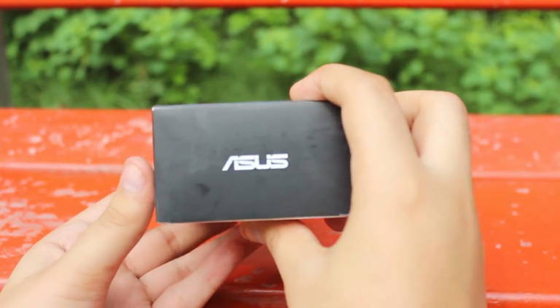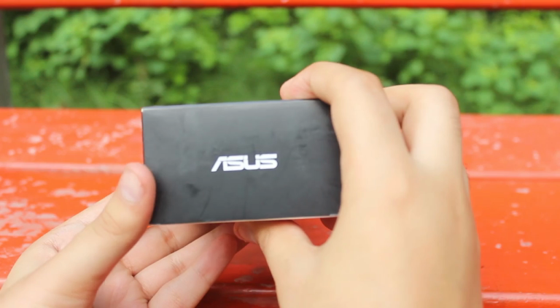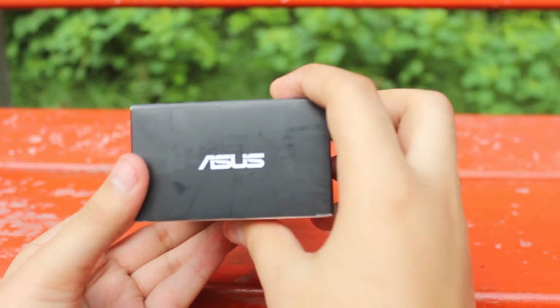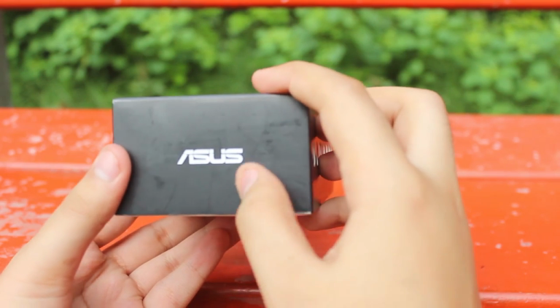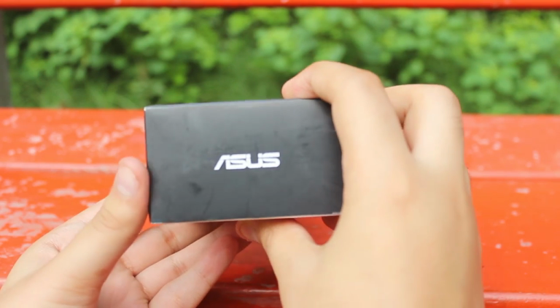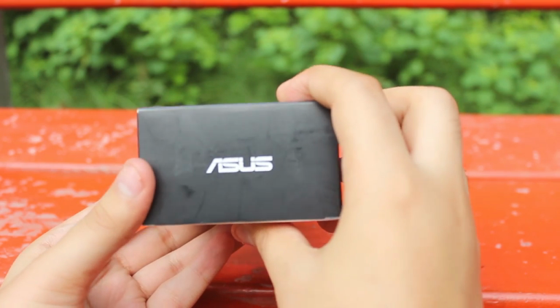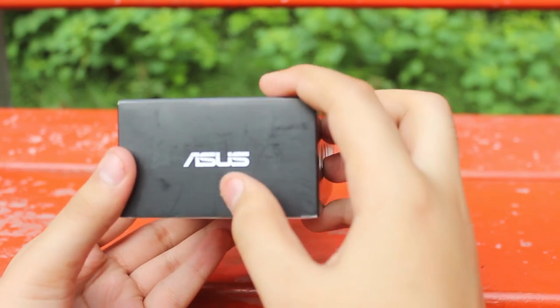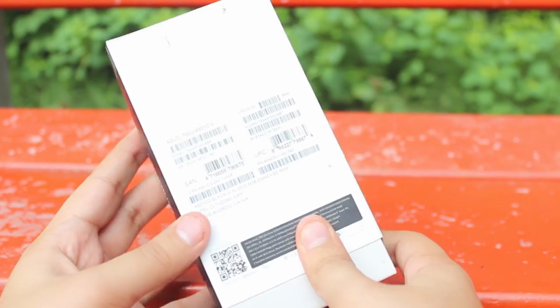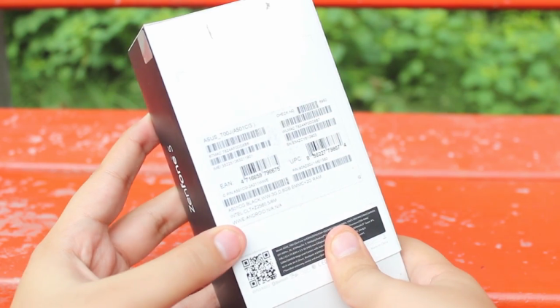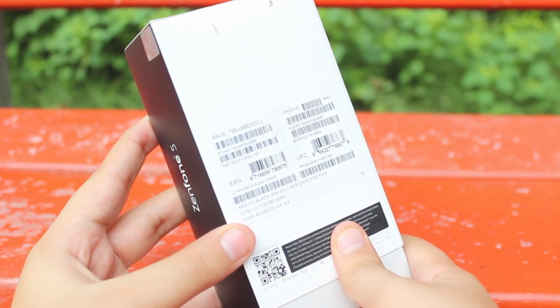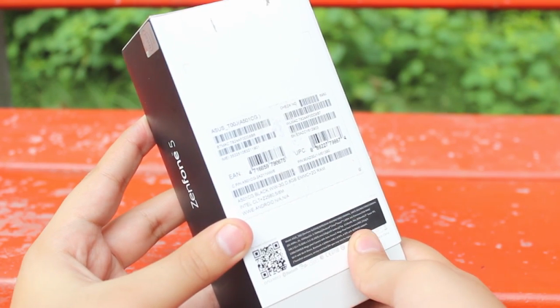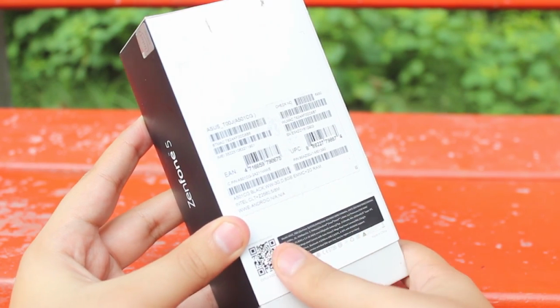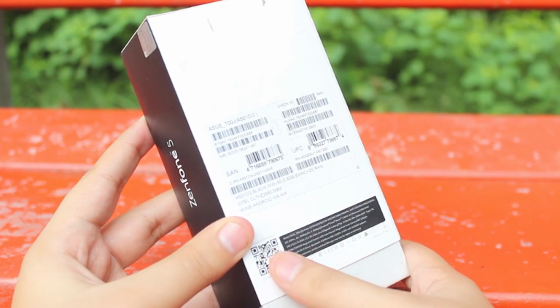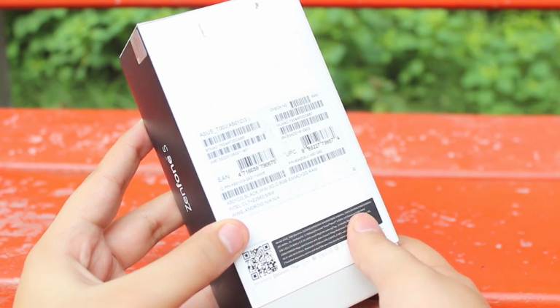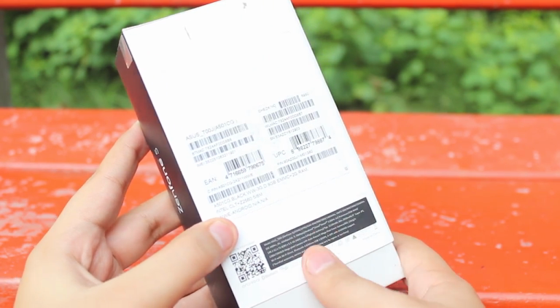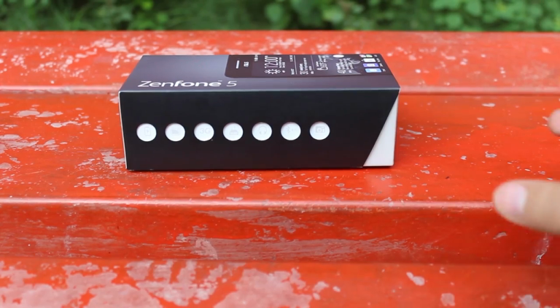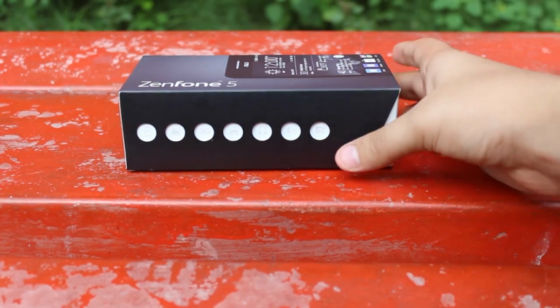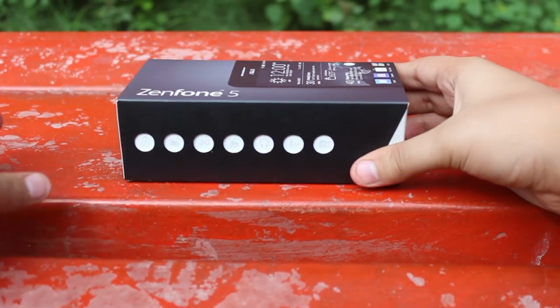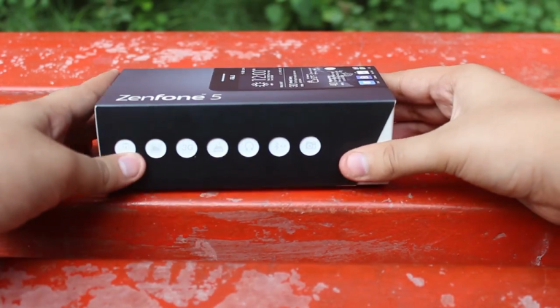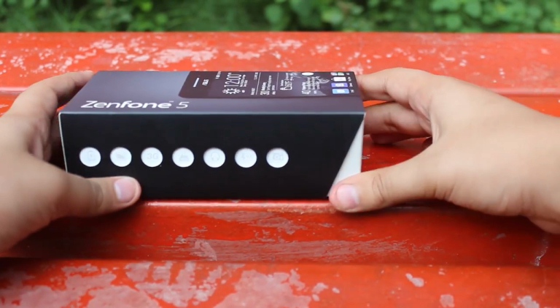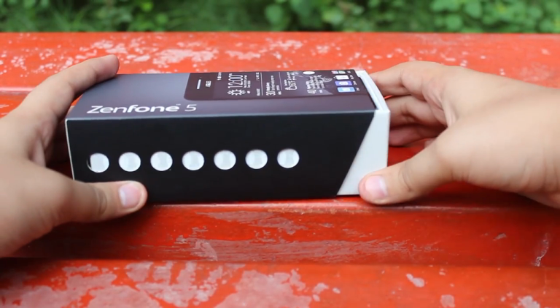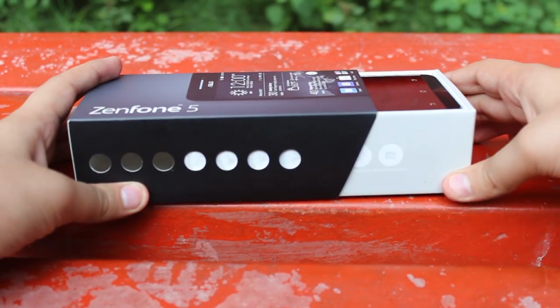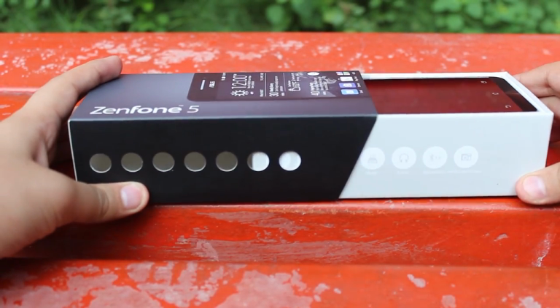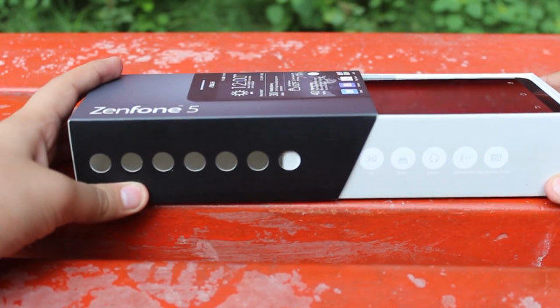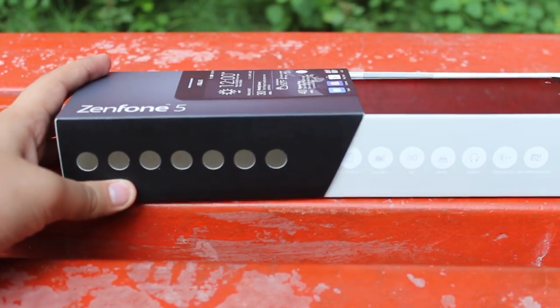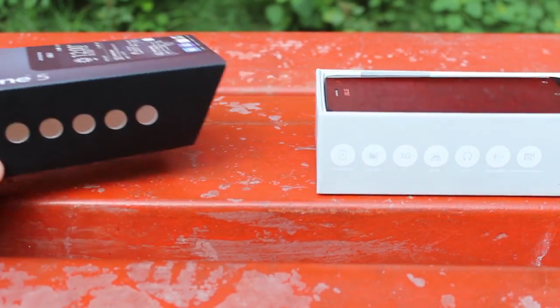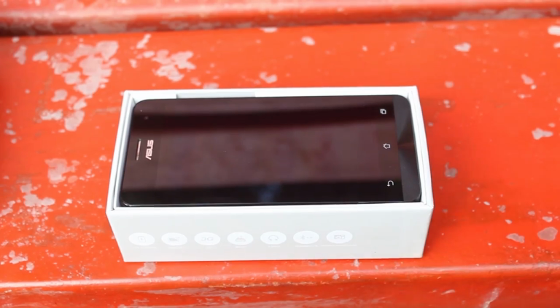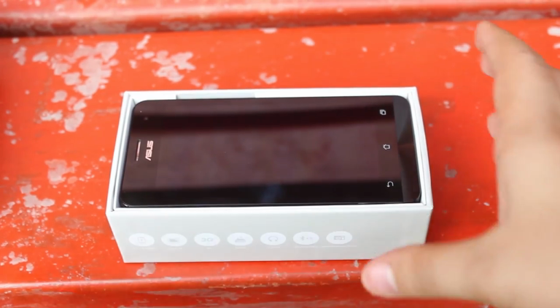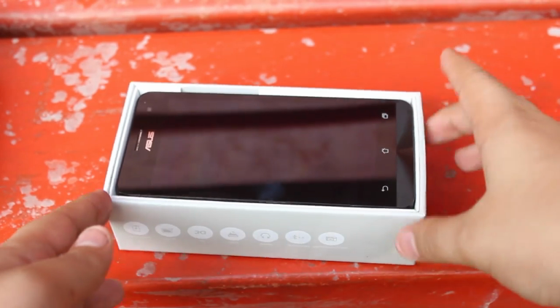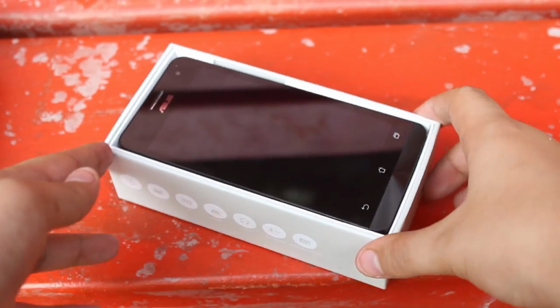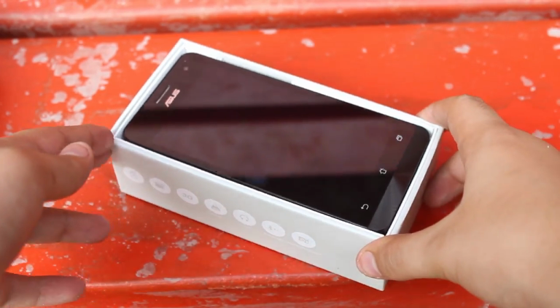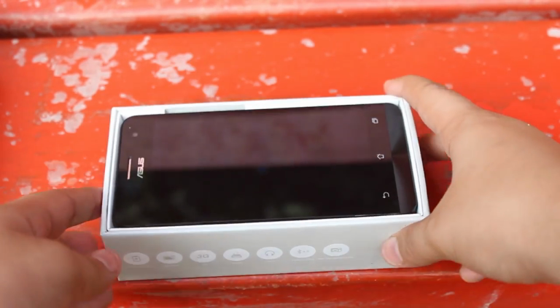At the top of the packaging it has an Asus logo, and at the back nothing much interesting. Pulling out the box, at the top we have the Asus Zenfone 5 itself. I'll take that out and put it to the side for now.